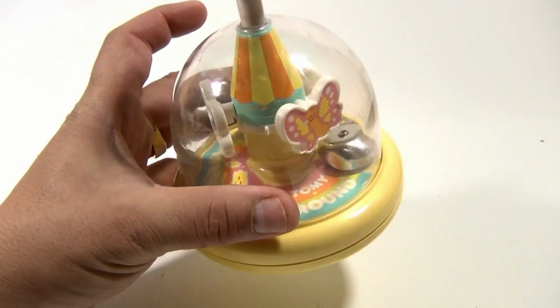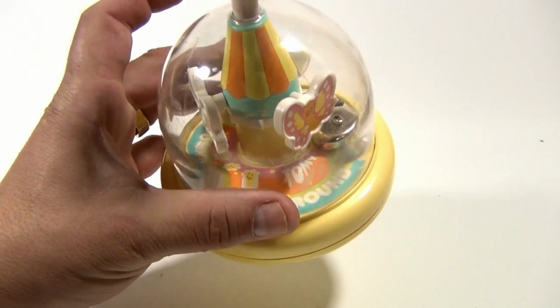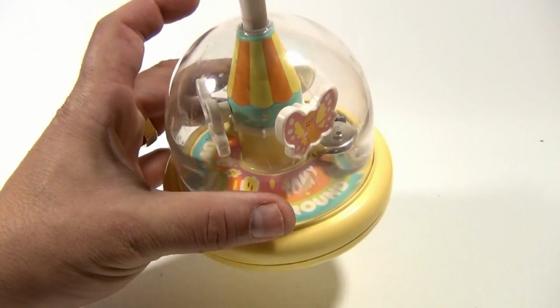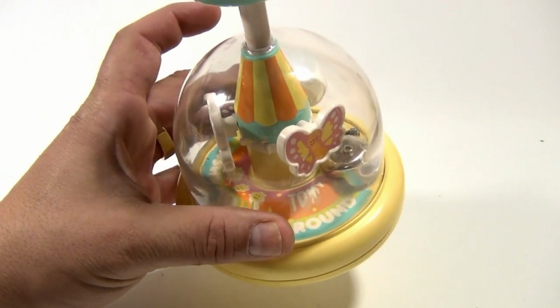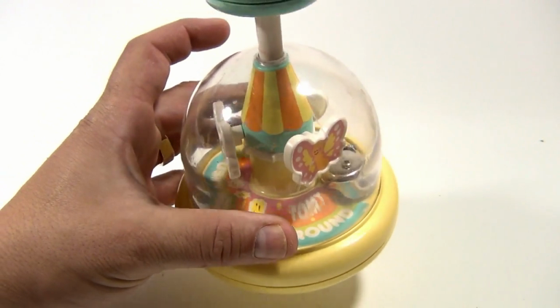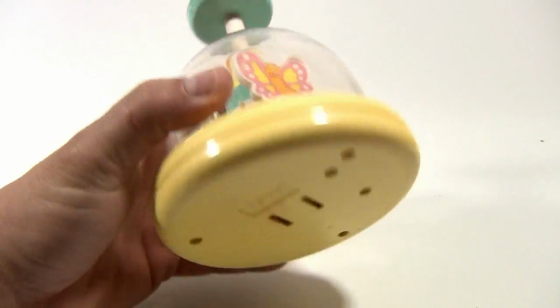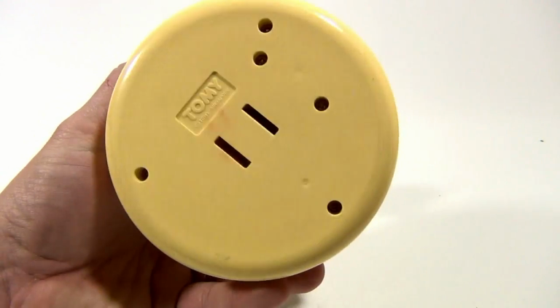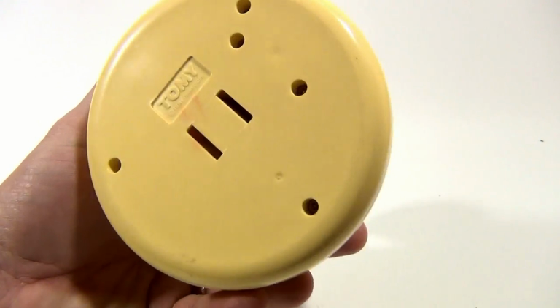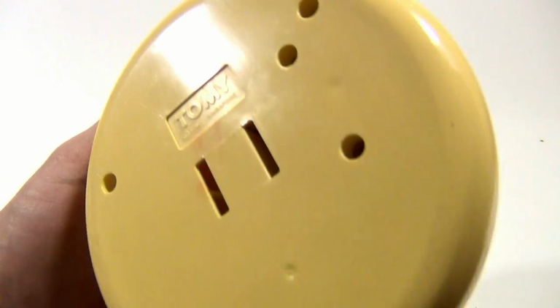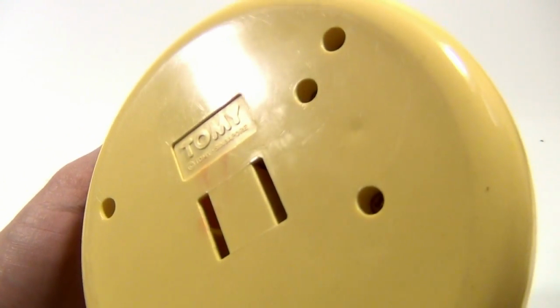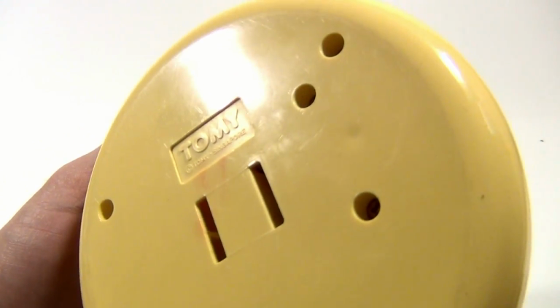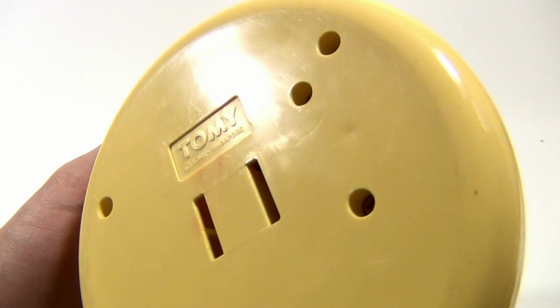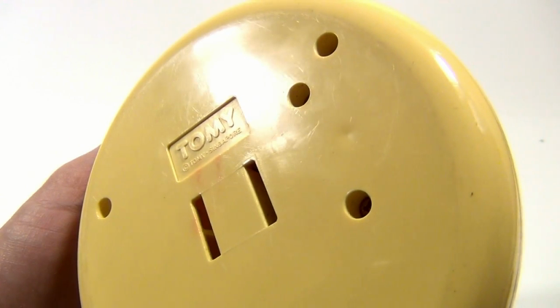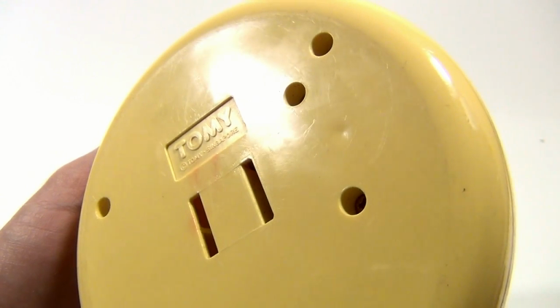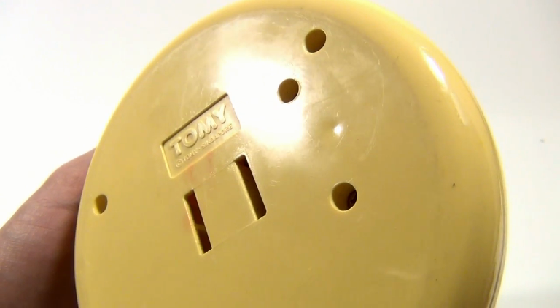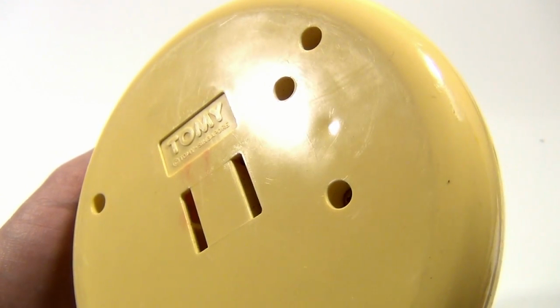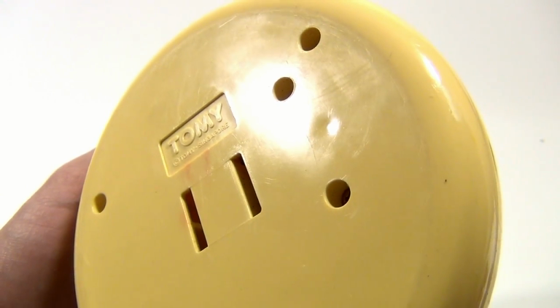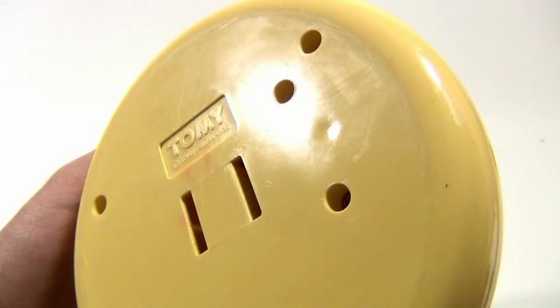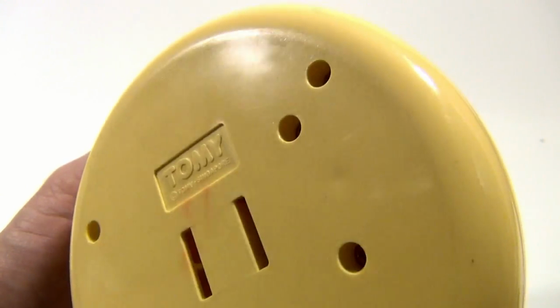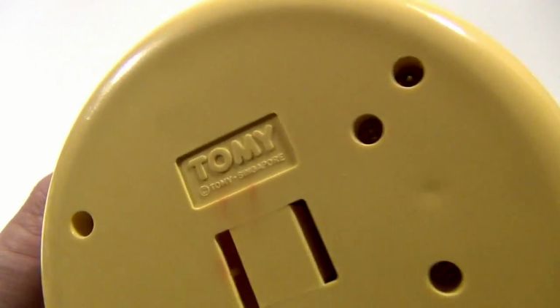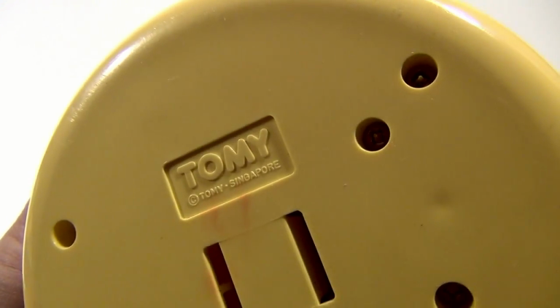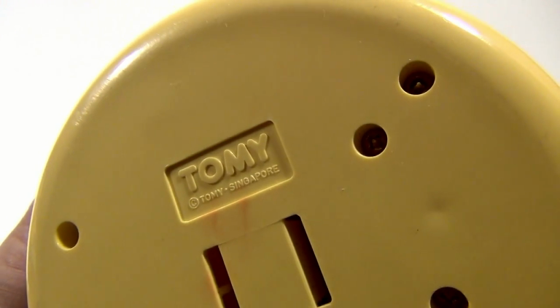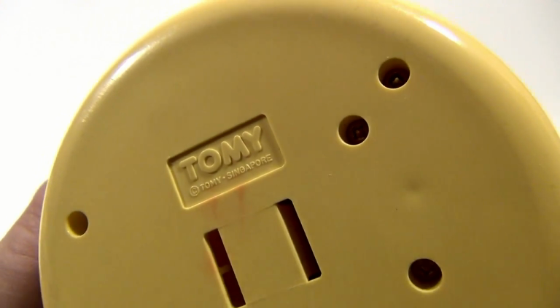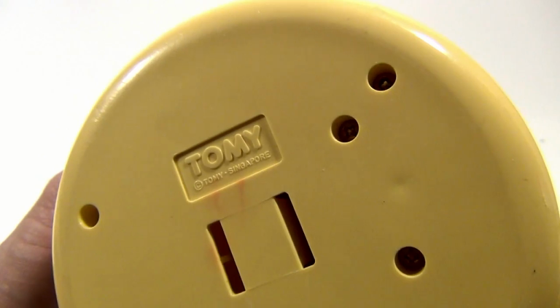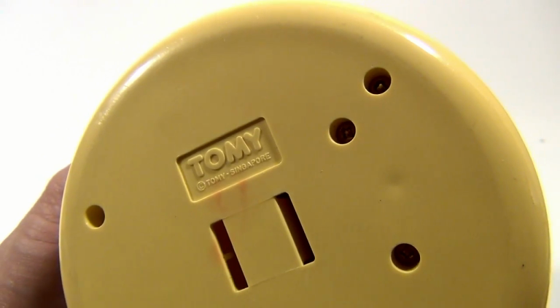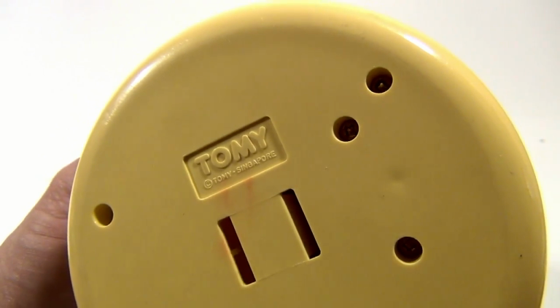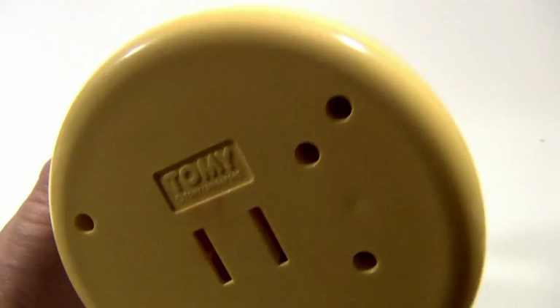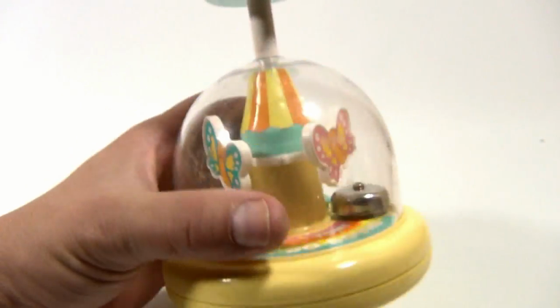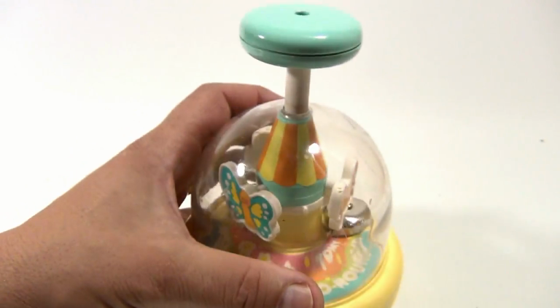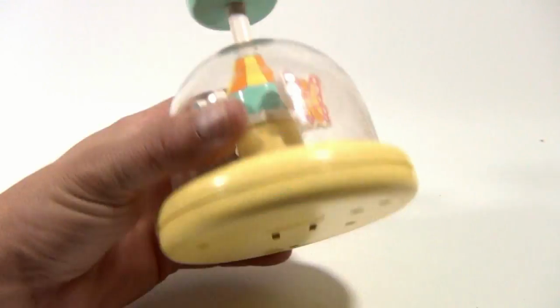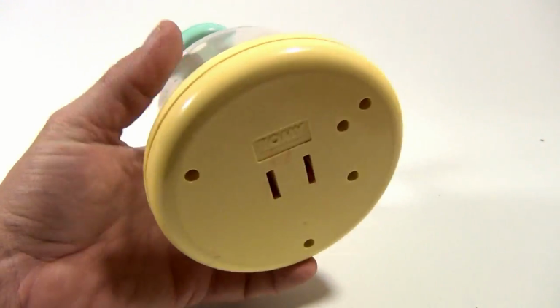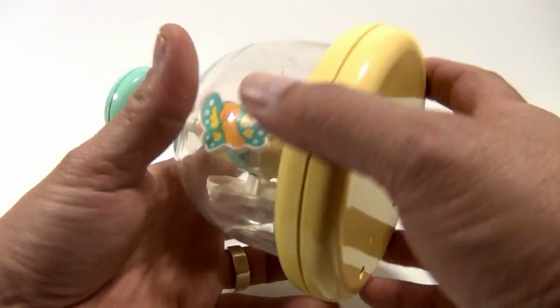They call it a Push and Merry-Go-Round. The year on this is — they don't have it — Tomy, Singapore. Sorry about the glare. Sometimes I'm looking at the piece and not the camera, and that's why I get the glare.